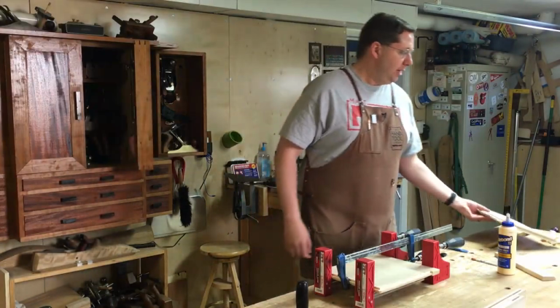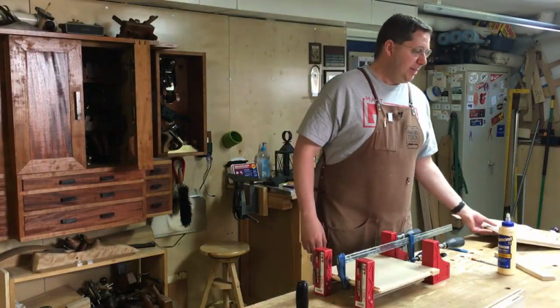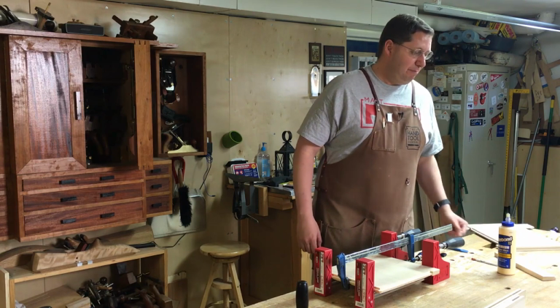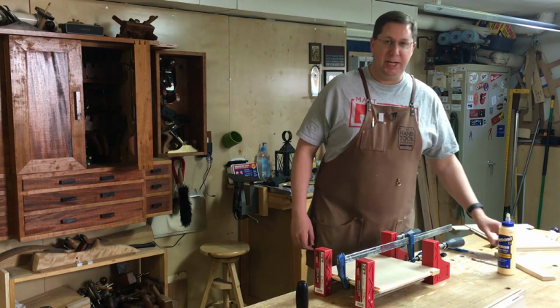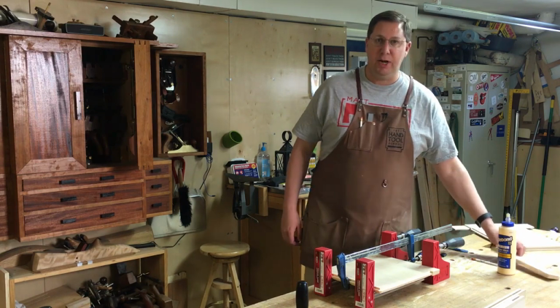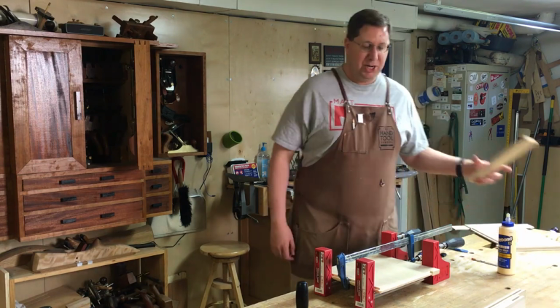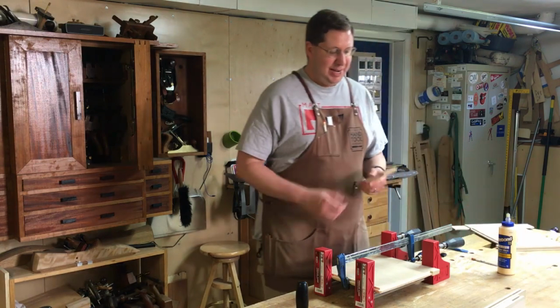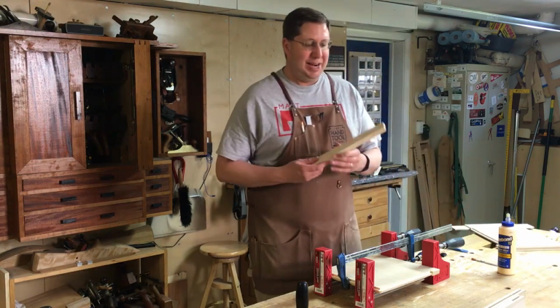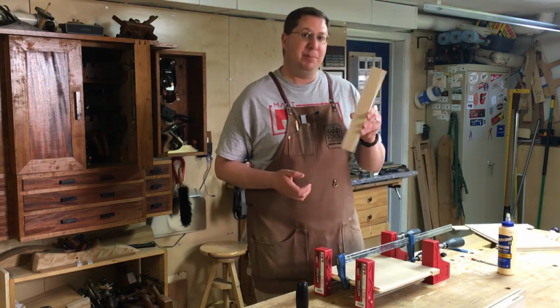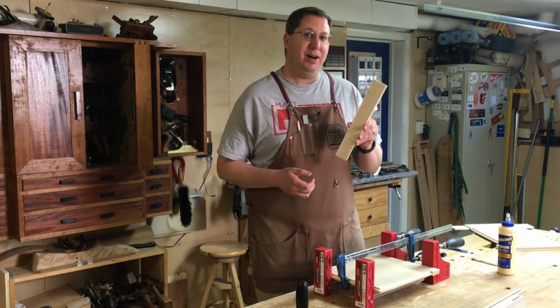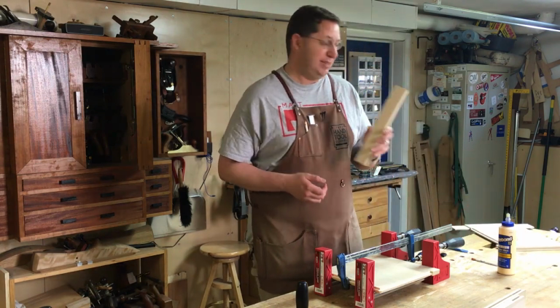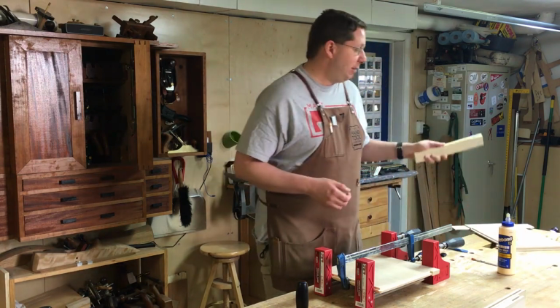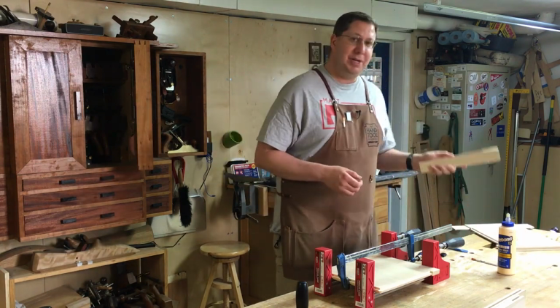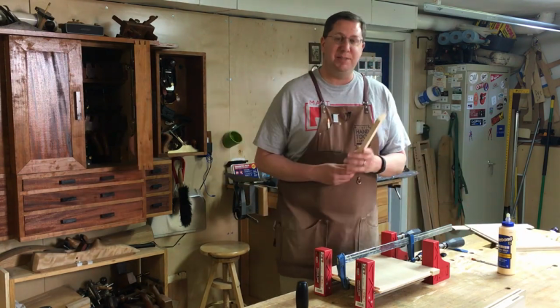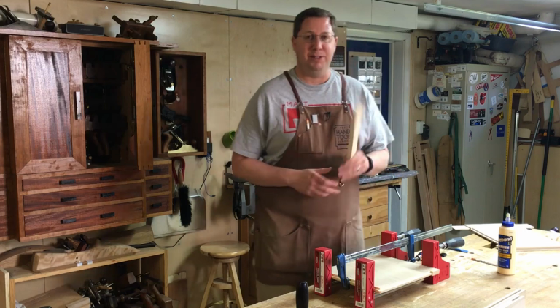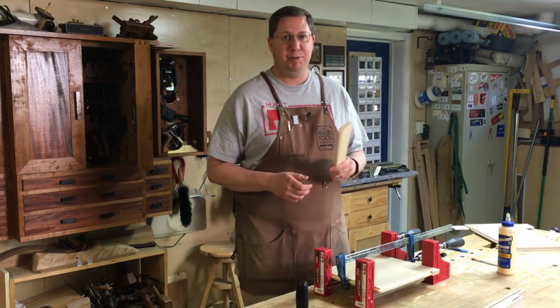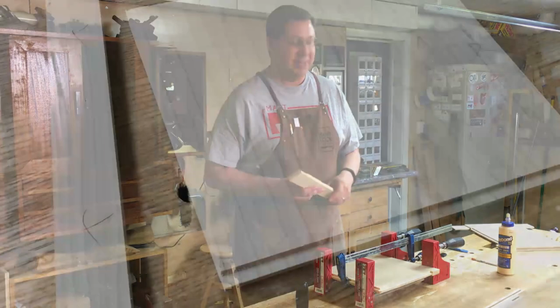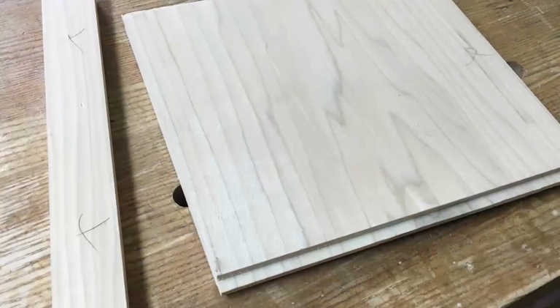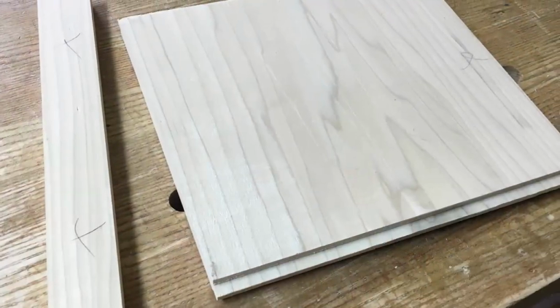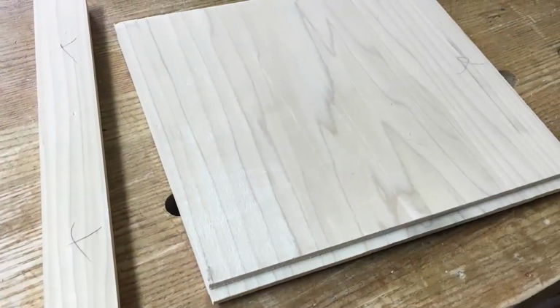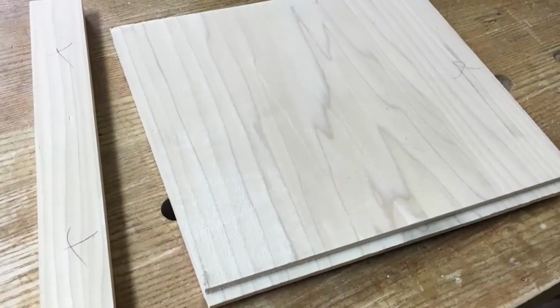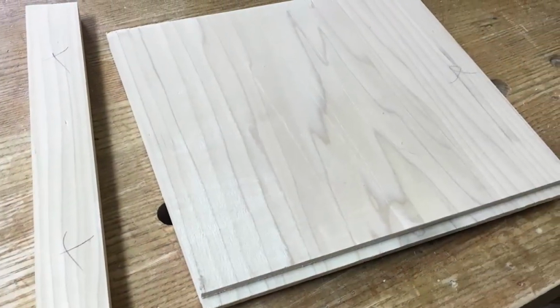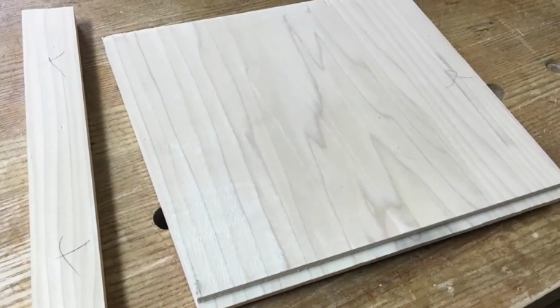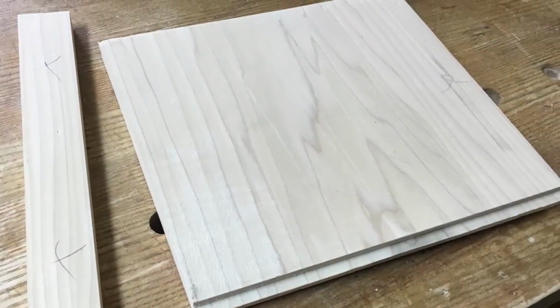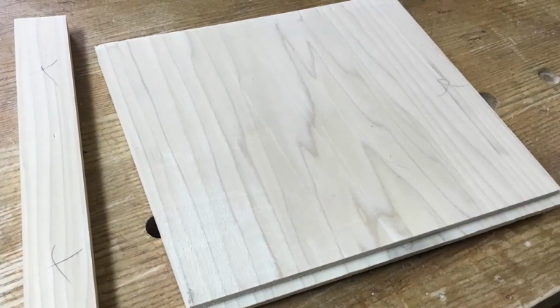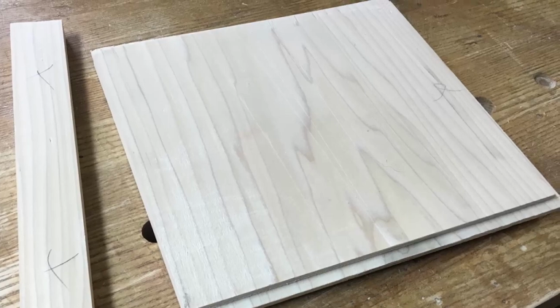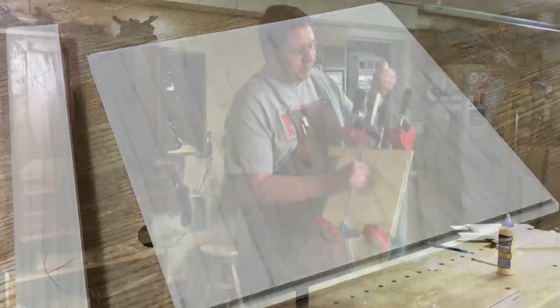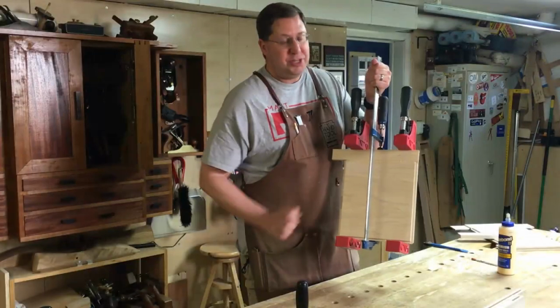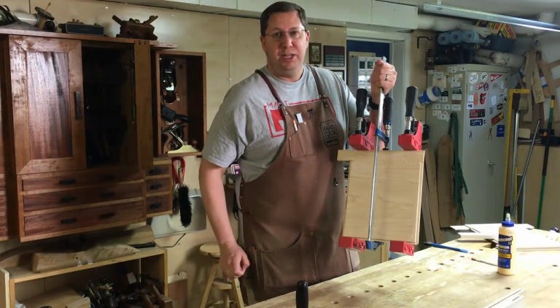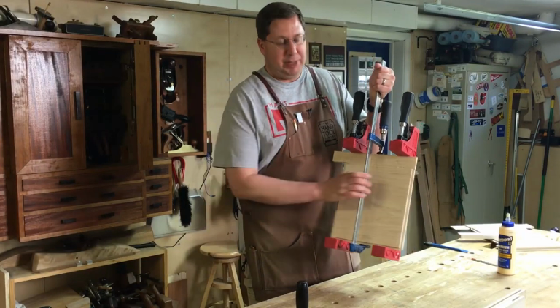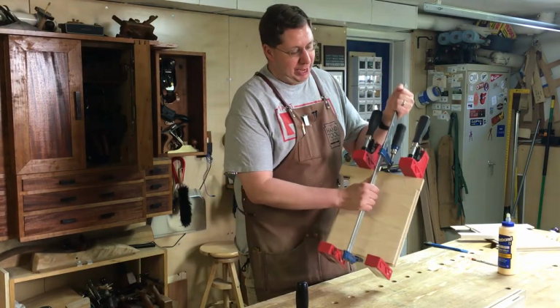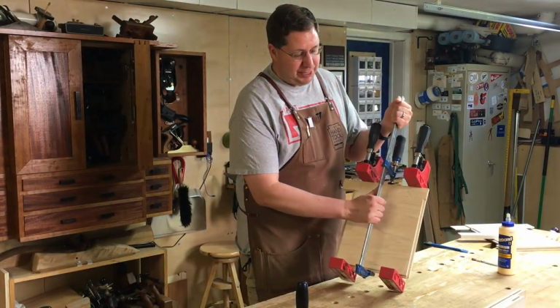But instead, I dug into the trash, and there happened to be the offcuts from when I was dimensioning these panels in the first place. So I took the same offcut from the short panel, jointed the two edges, and glued it back in place.